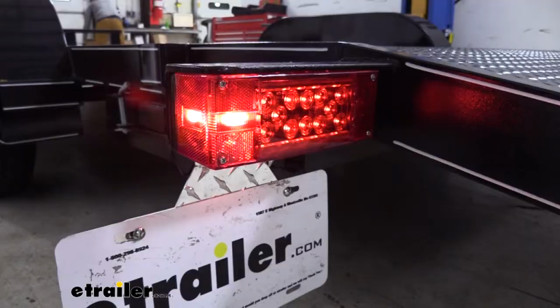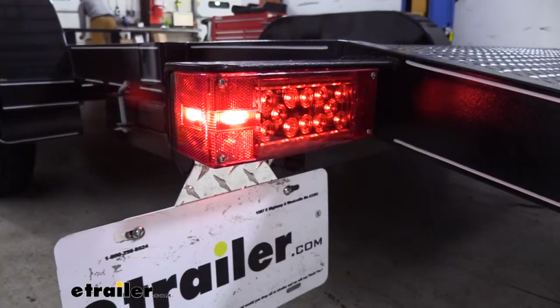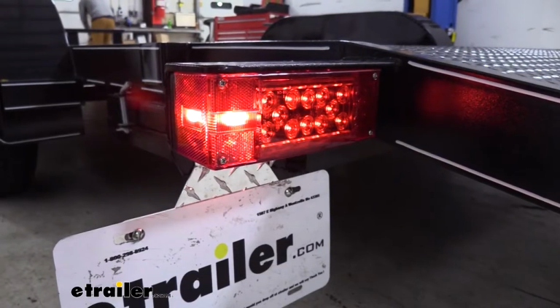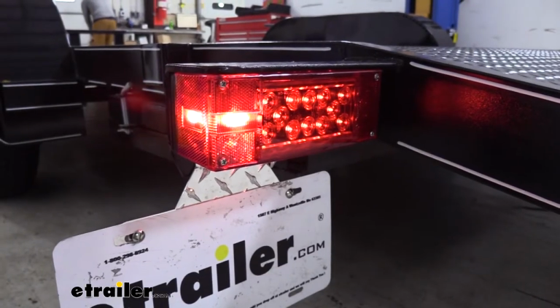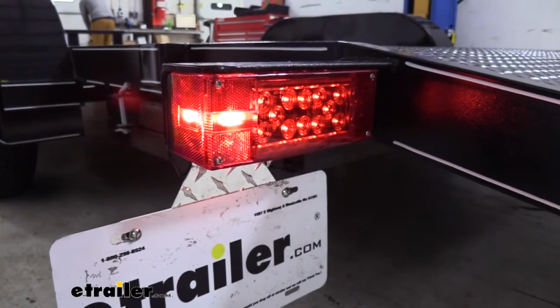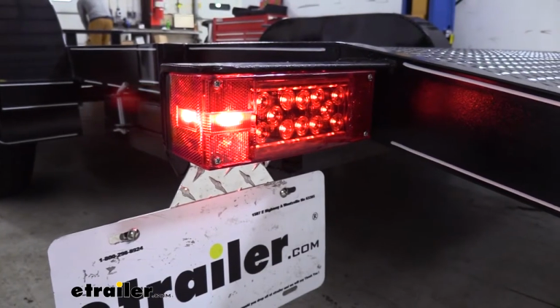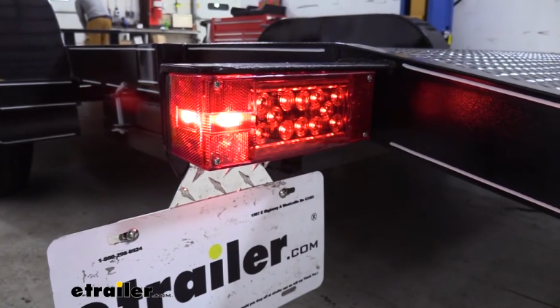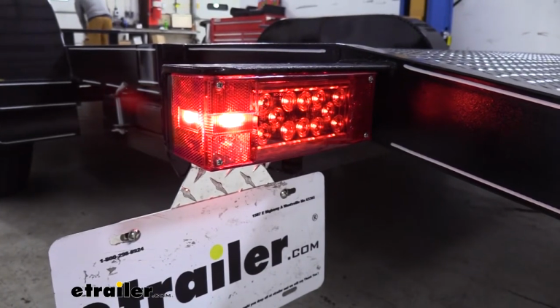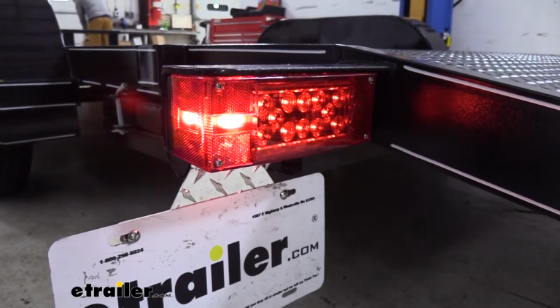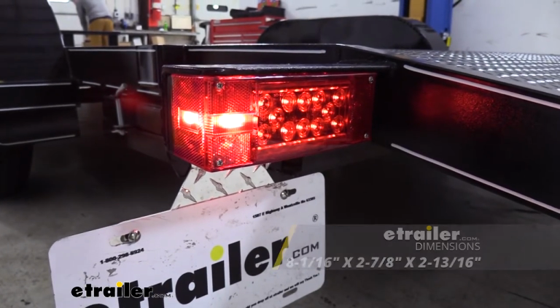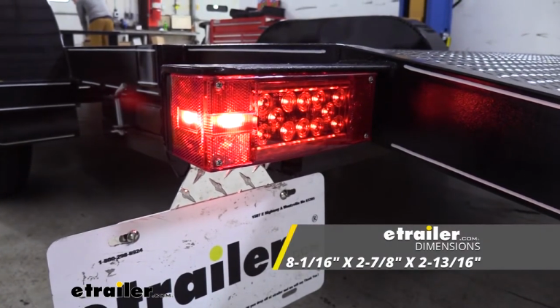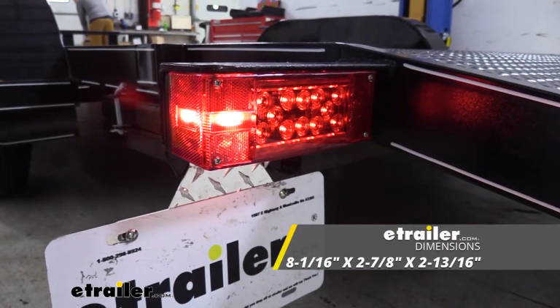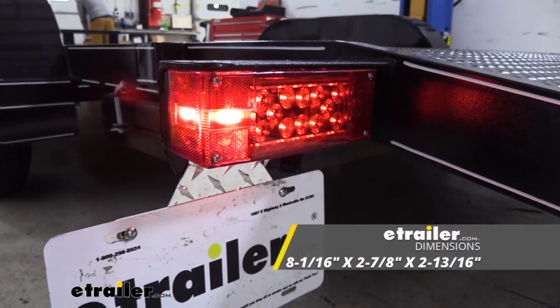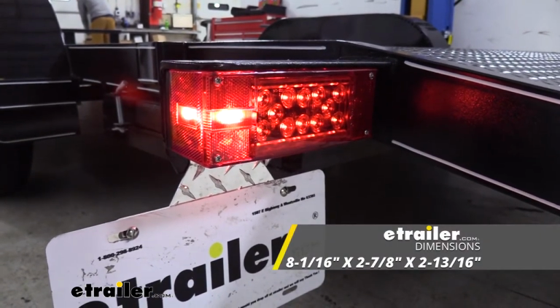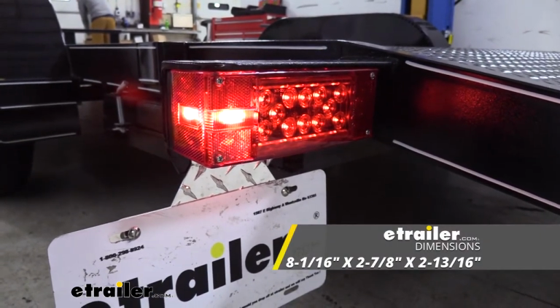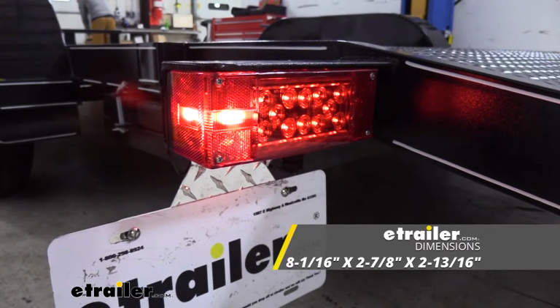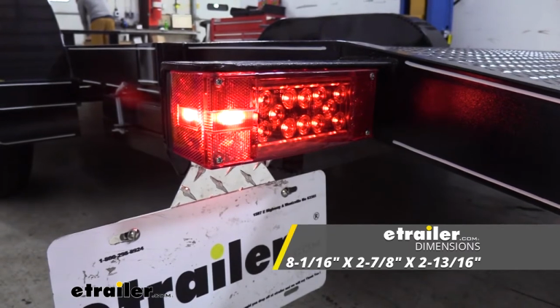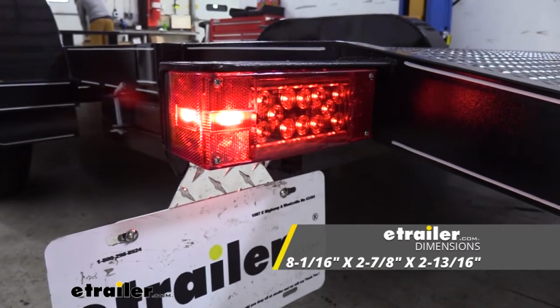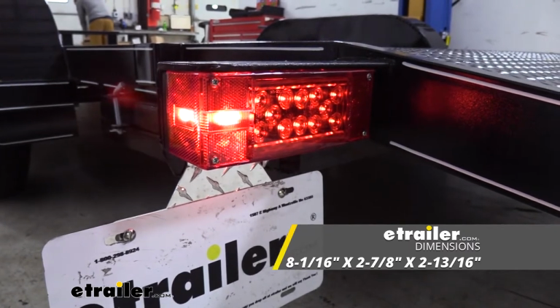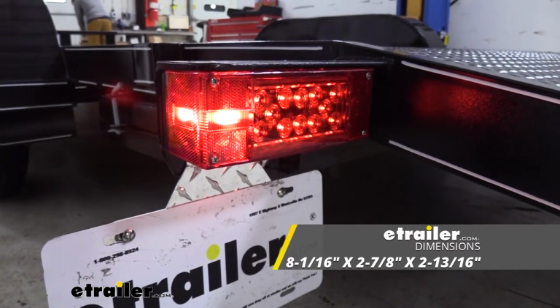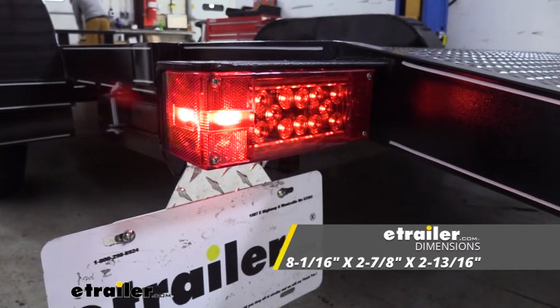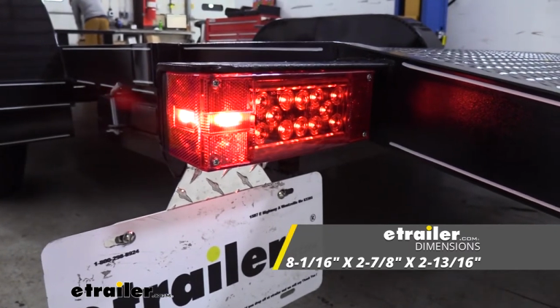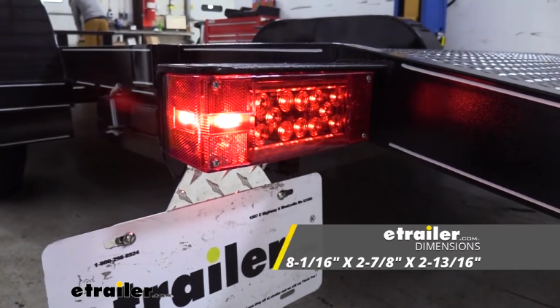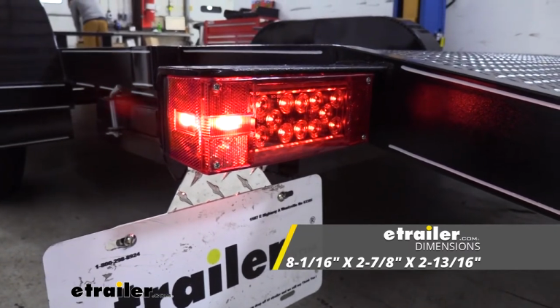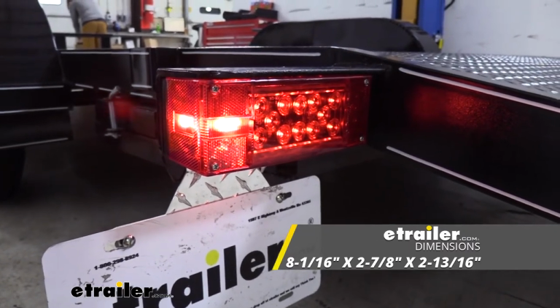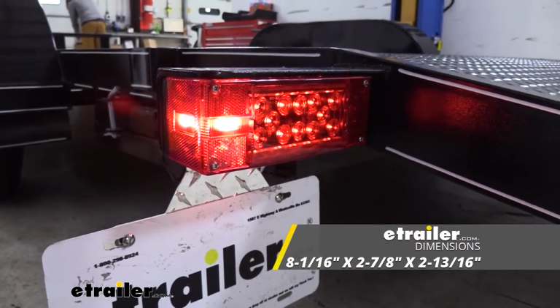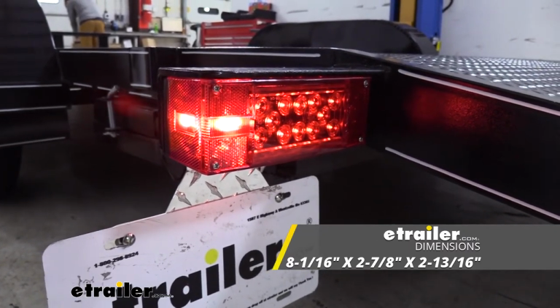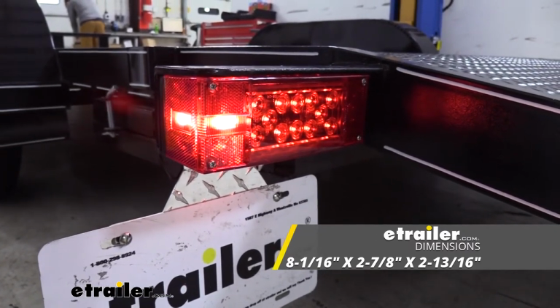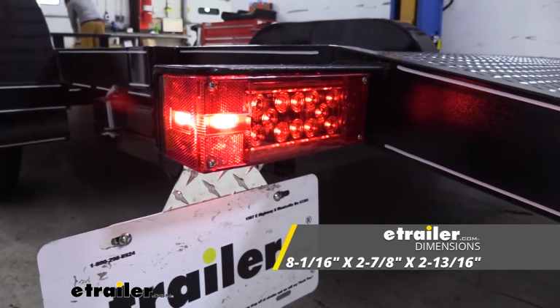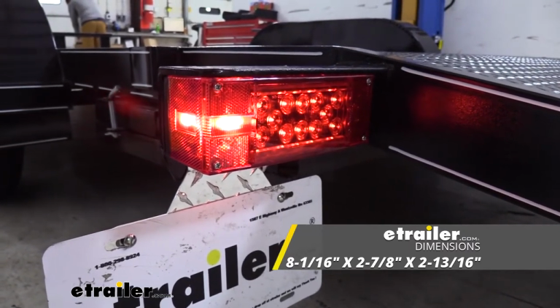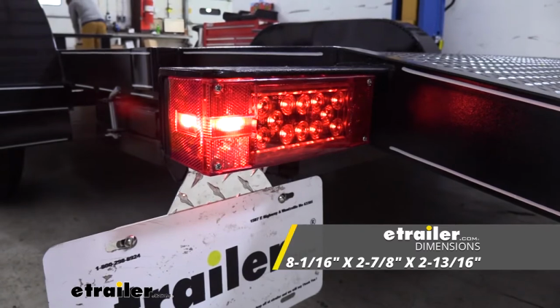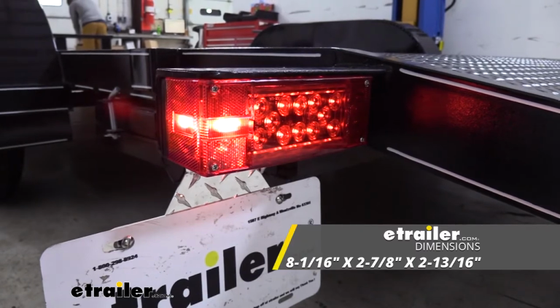To give you an idea of how it's going to fit and mount on your trailer, it measures eight and one-sixteenths inches wide, two and seven-eighths inches tall, and two and thirteen-sixteenths inches deep.